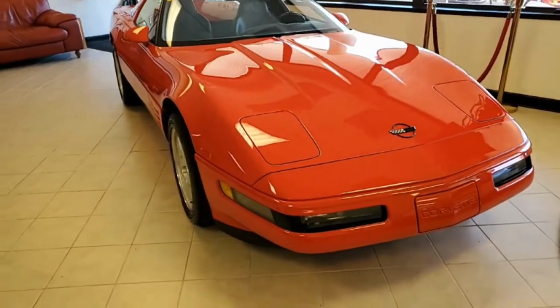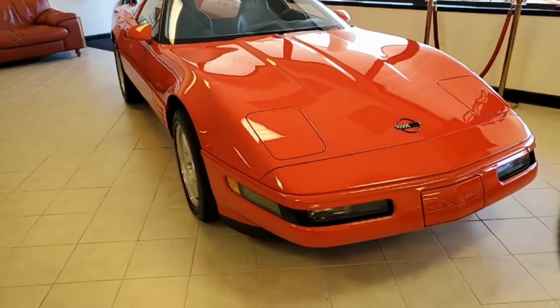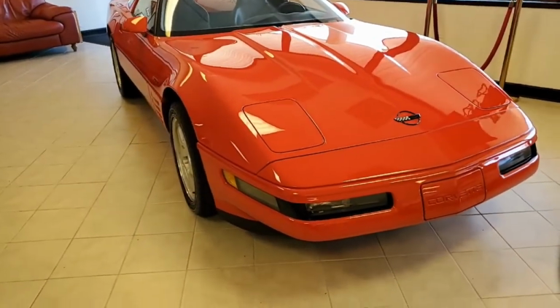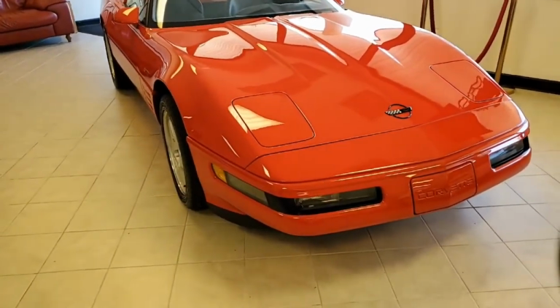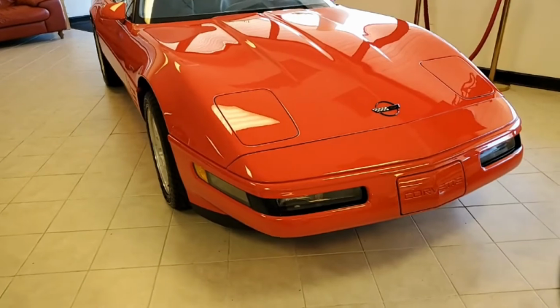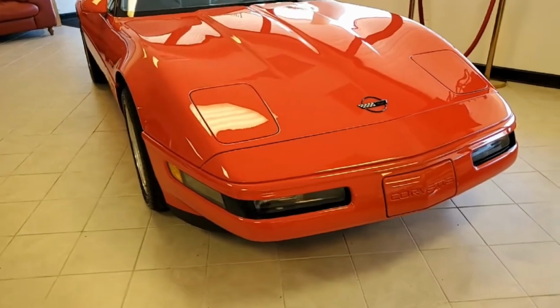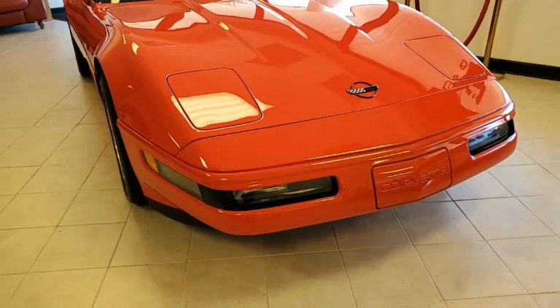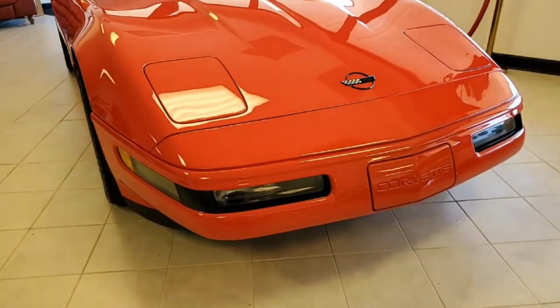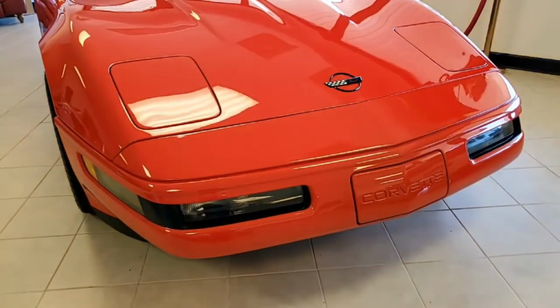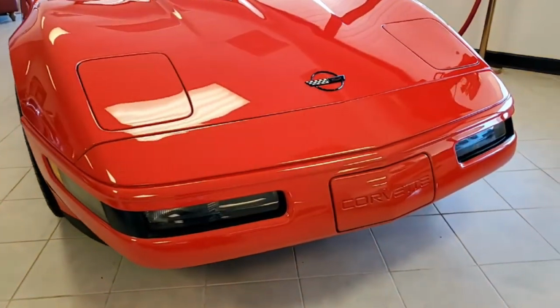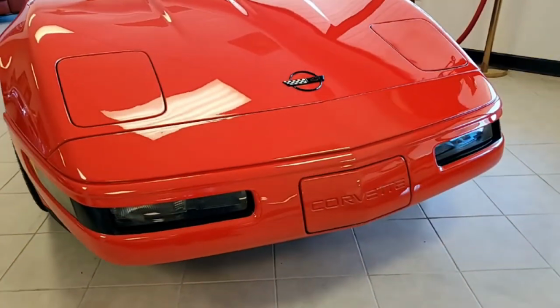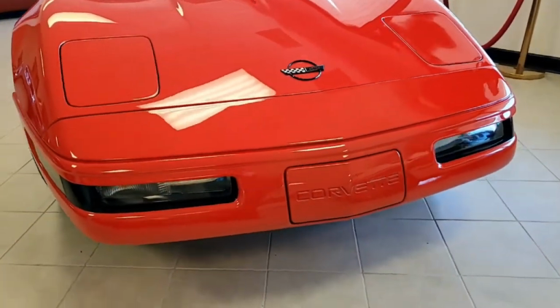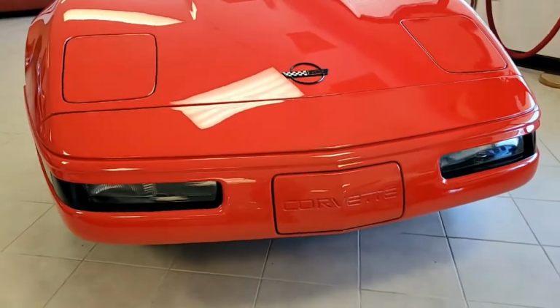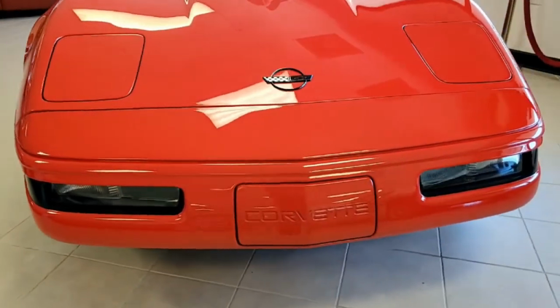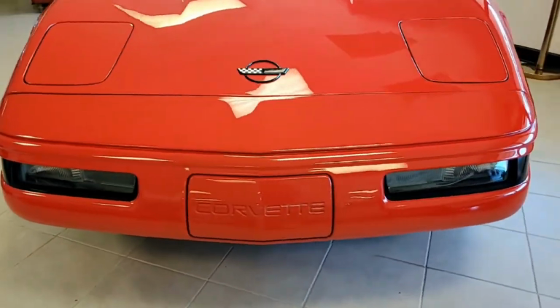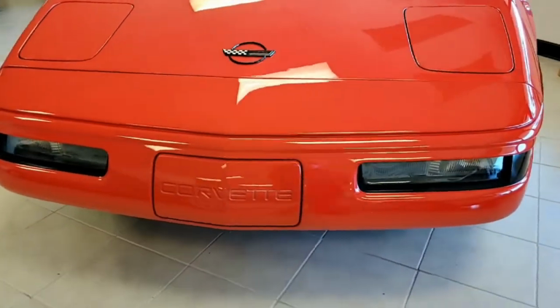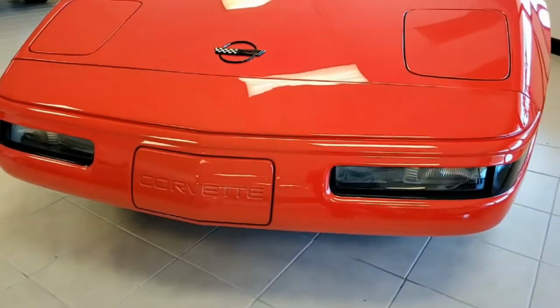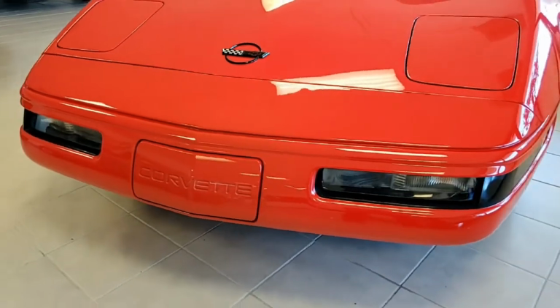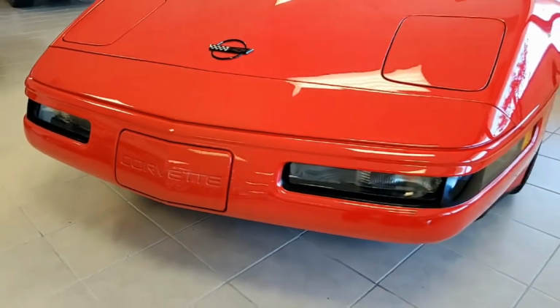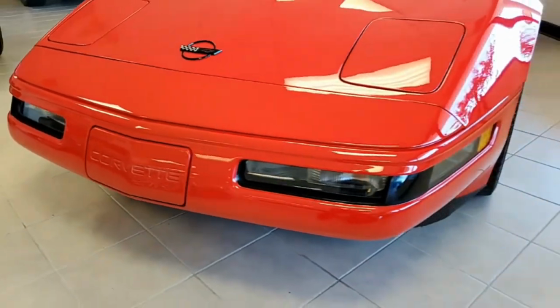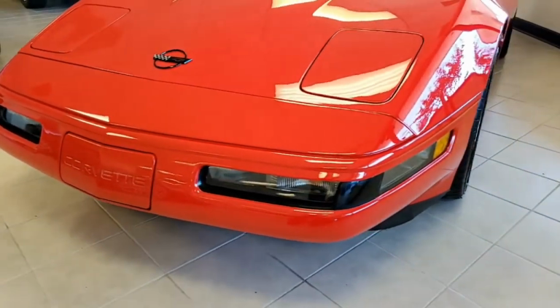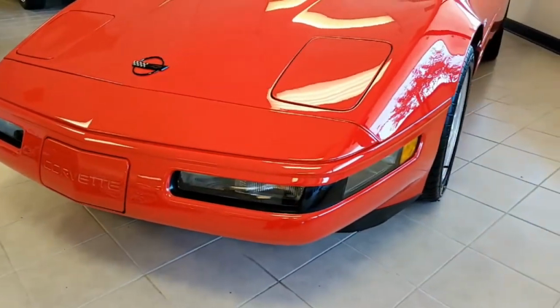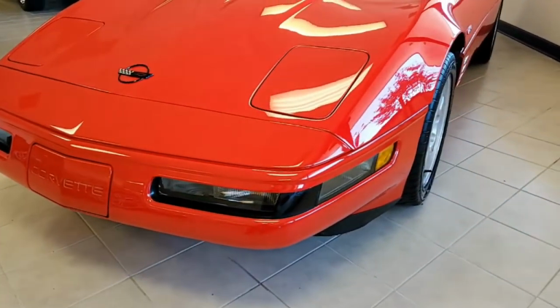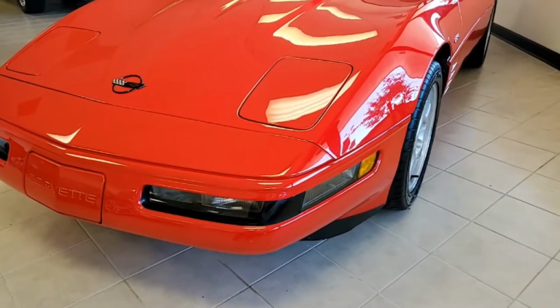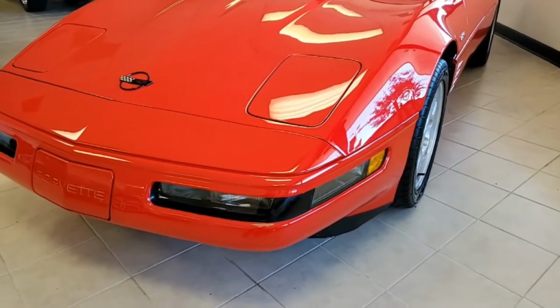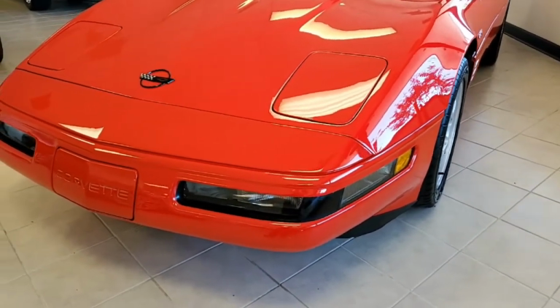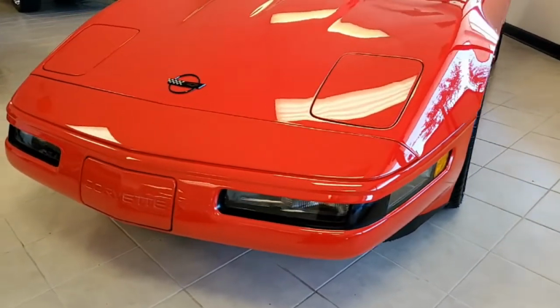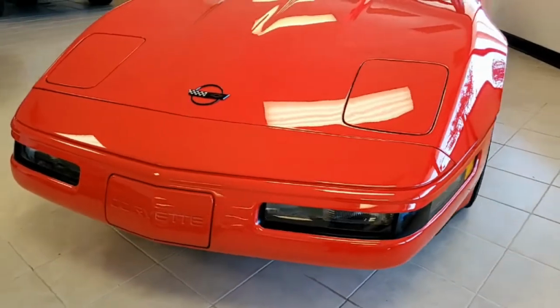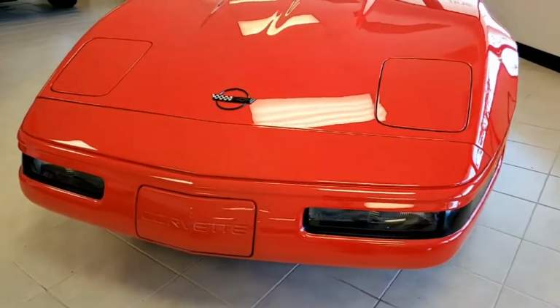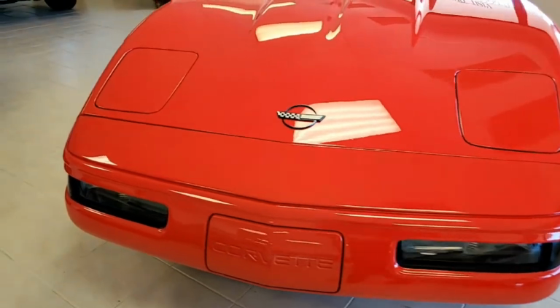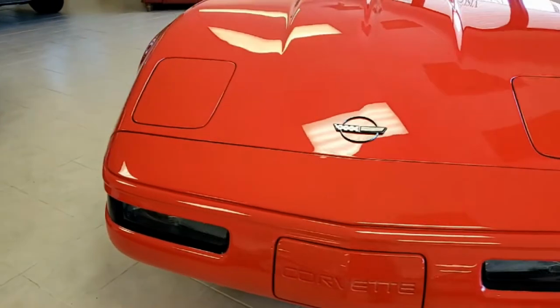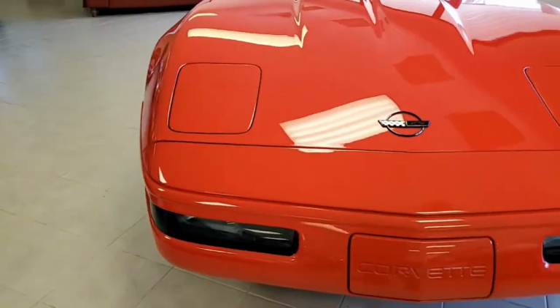It has both the glass and the painted tops, and they're both included with this car. Under the hood you'll find a 405 horsepower DOHC LT5 engine, and it has a six-speed manual transmission. What fun this car would be to drive.